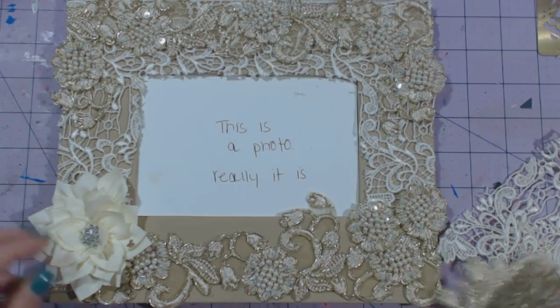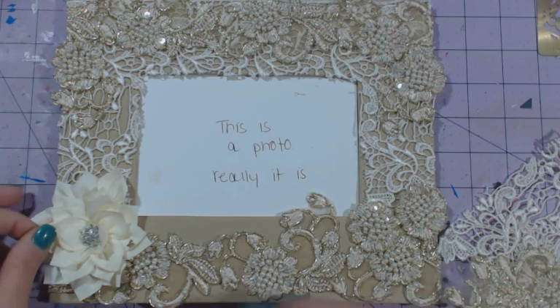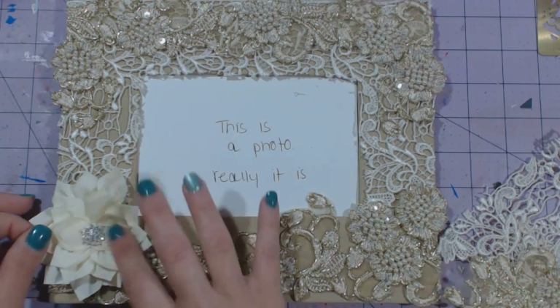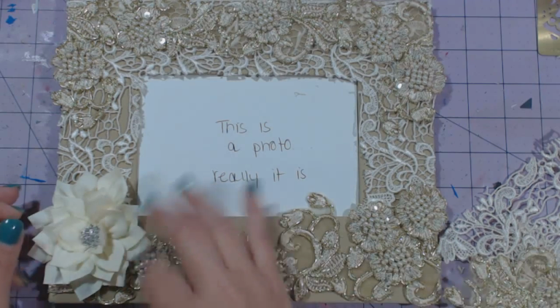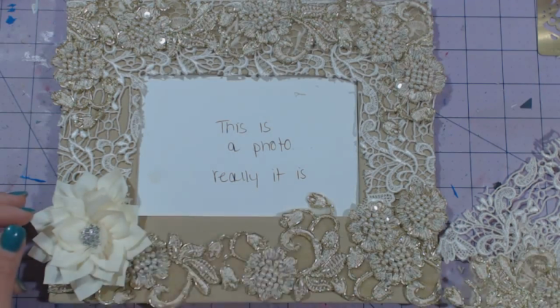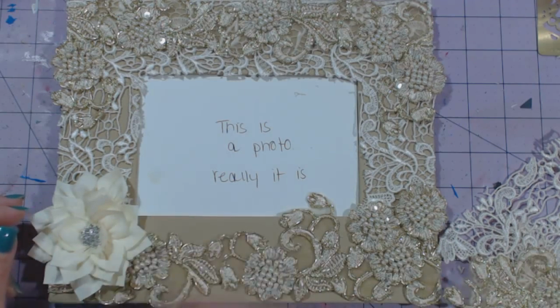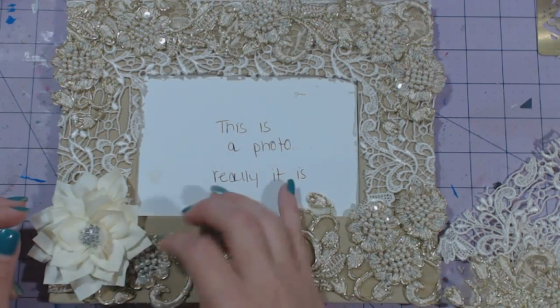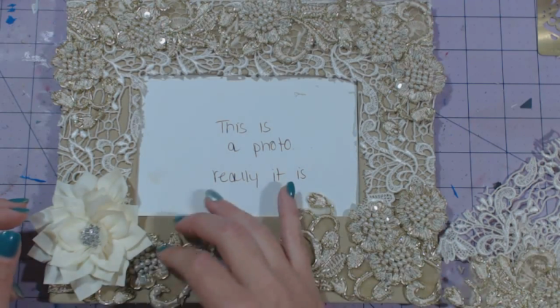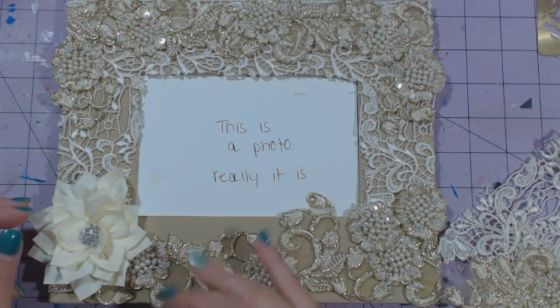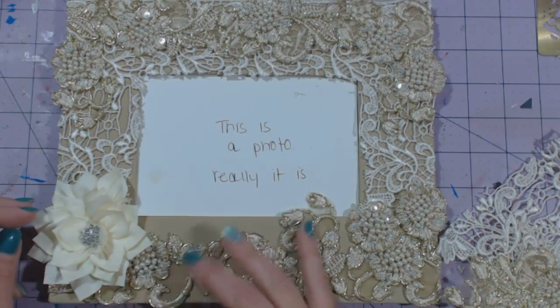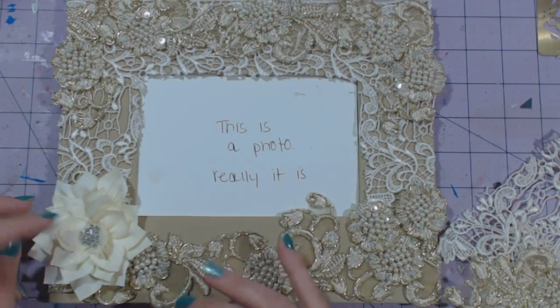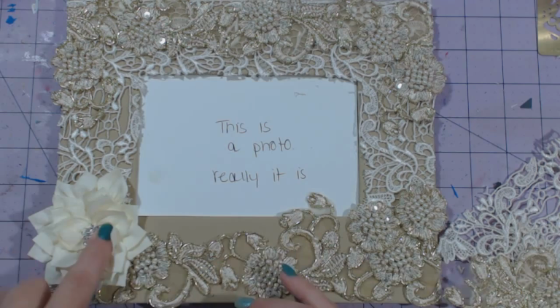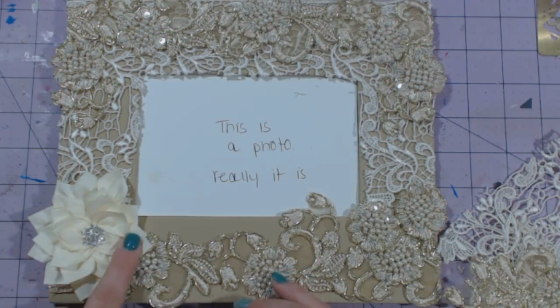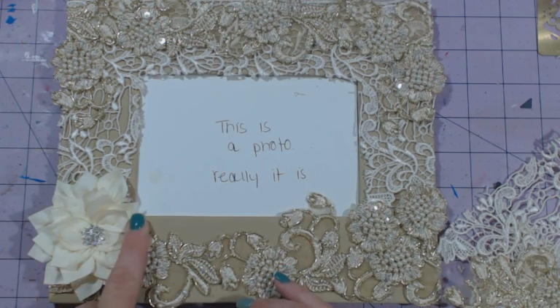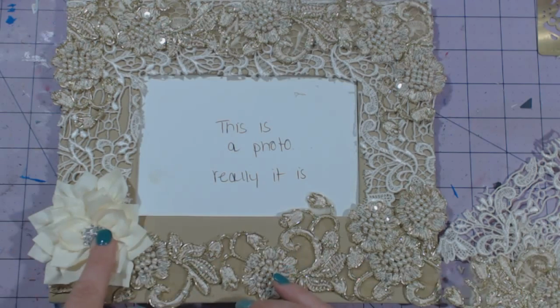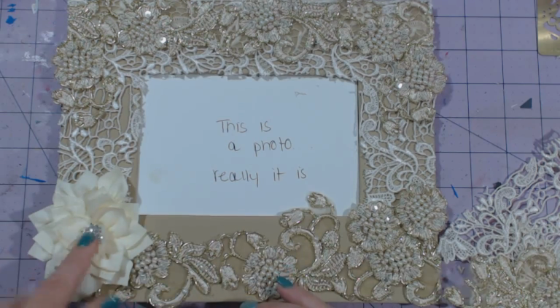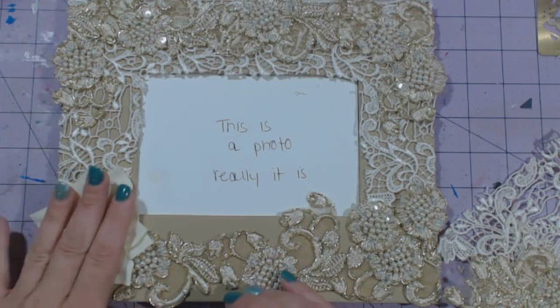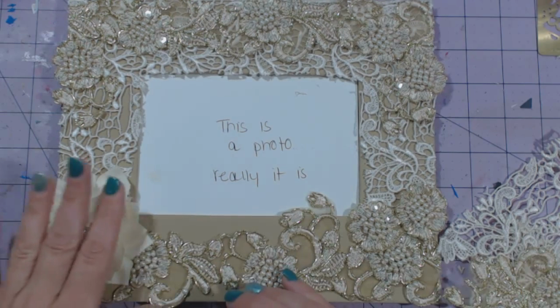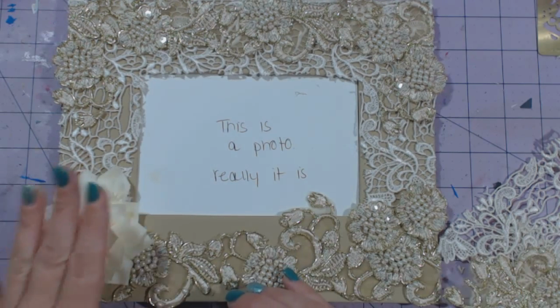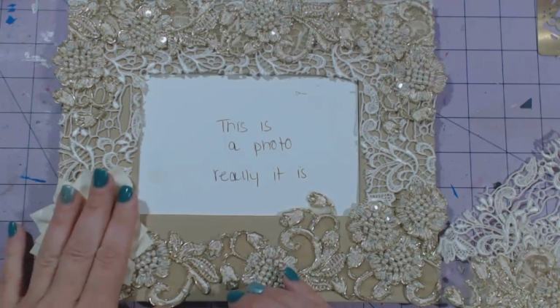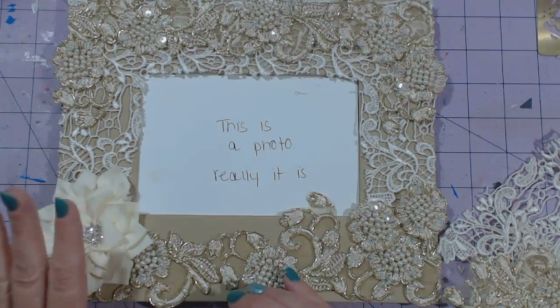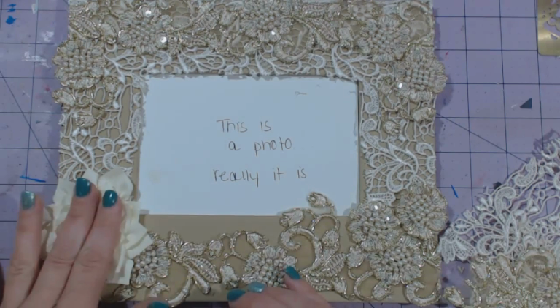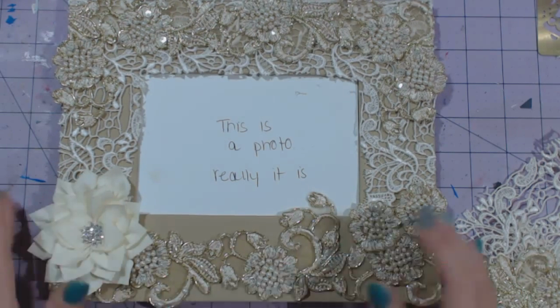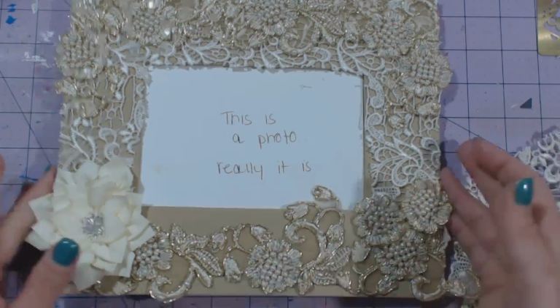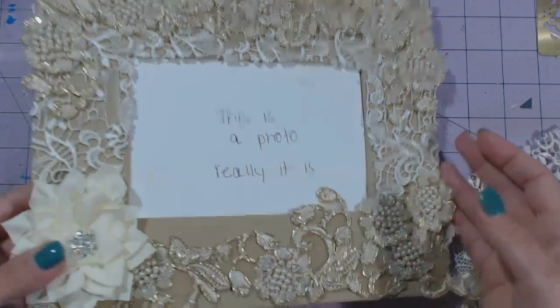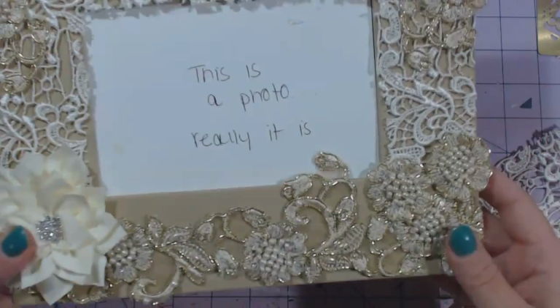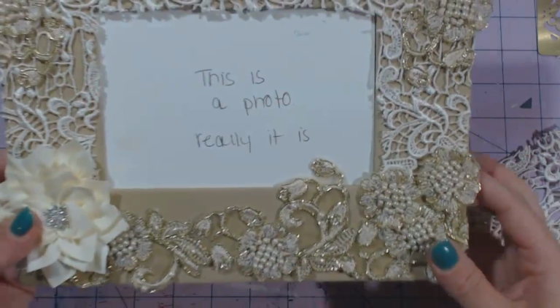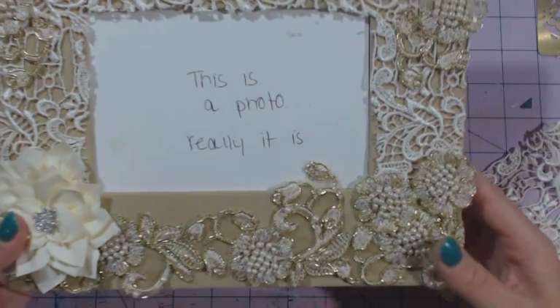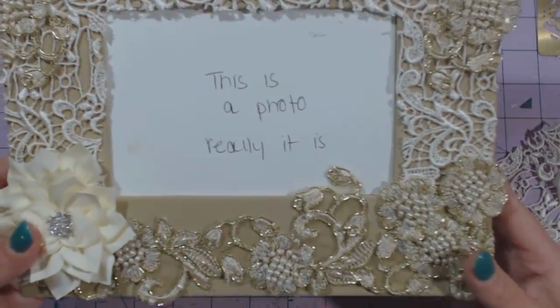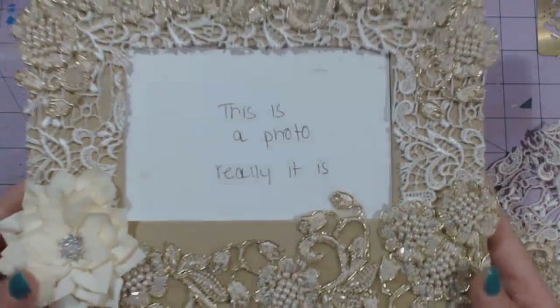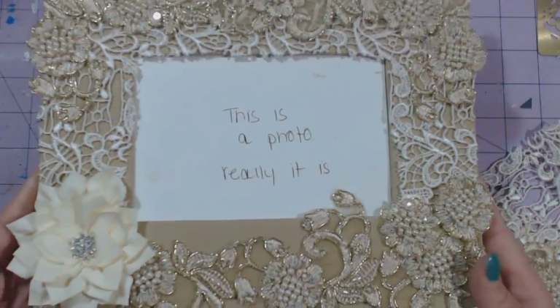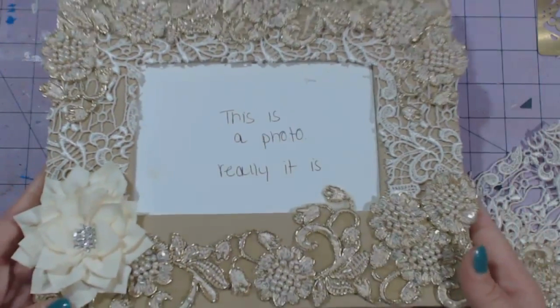And then I glued this beautiful cream colored flower with the crystal center. I just love these flowers. I have a purple one left and I'm going to find something to use that with.